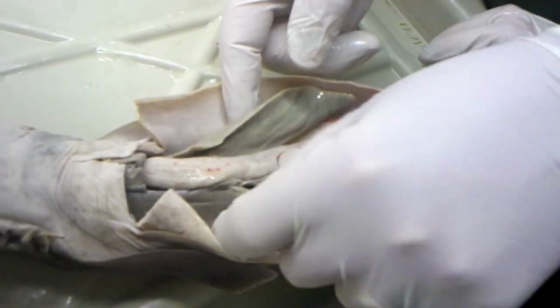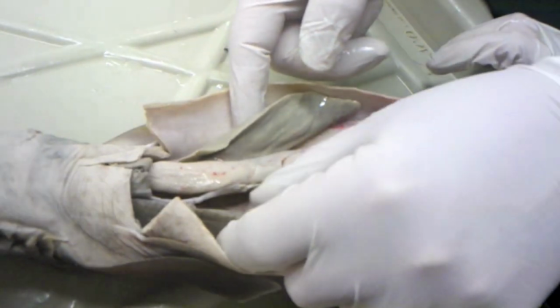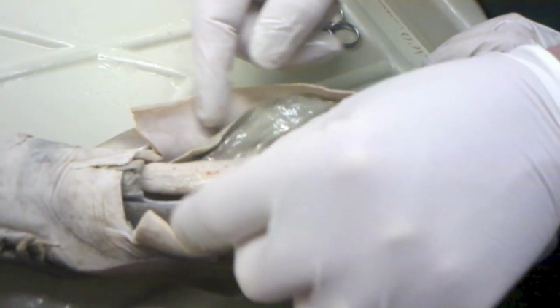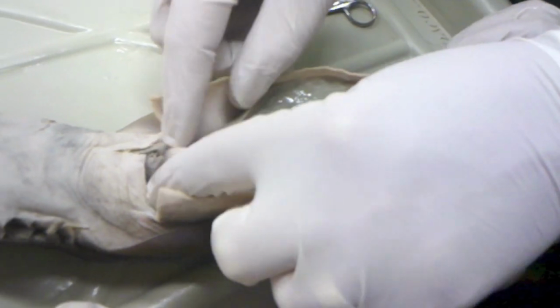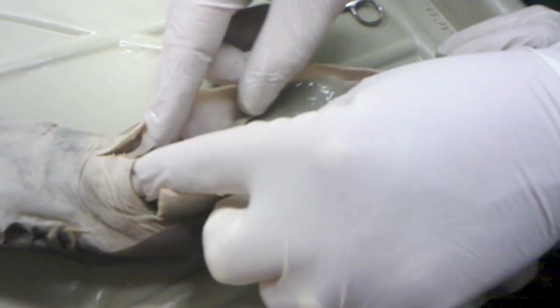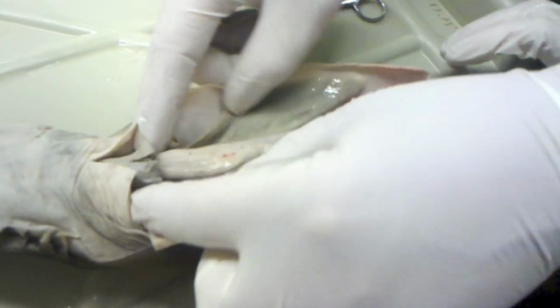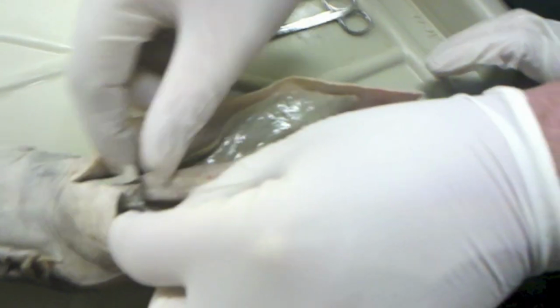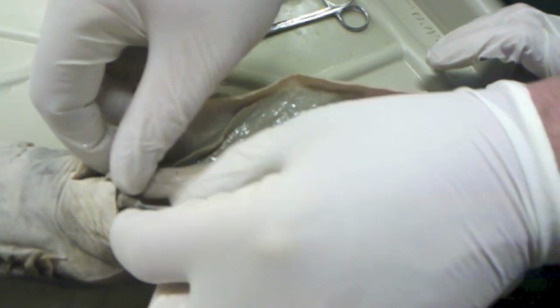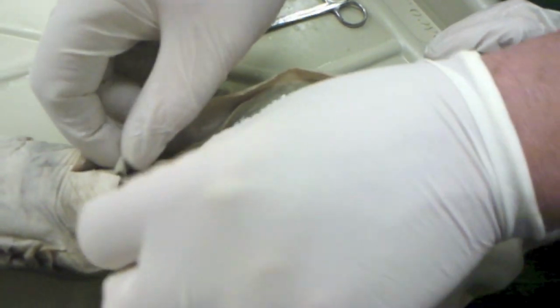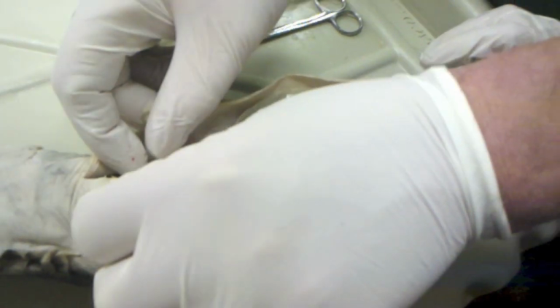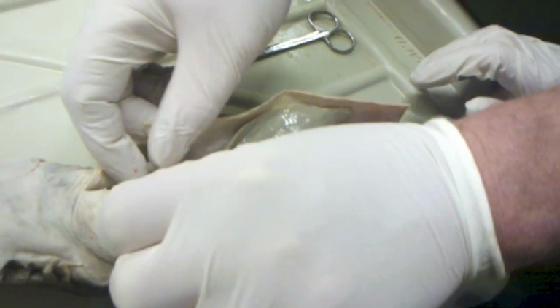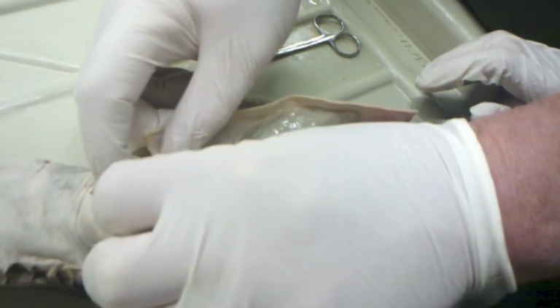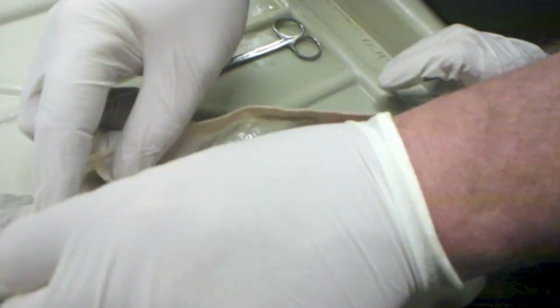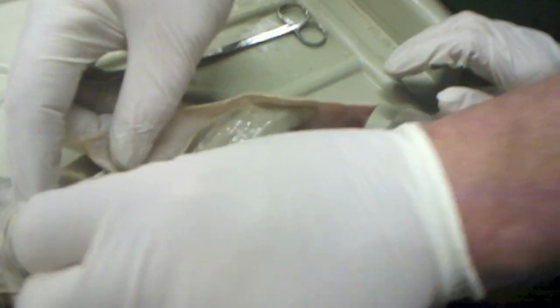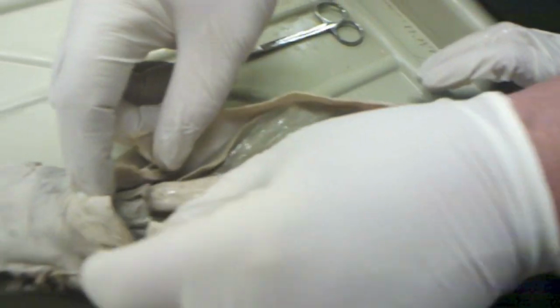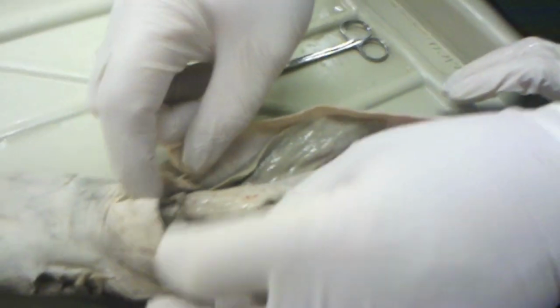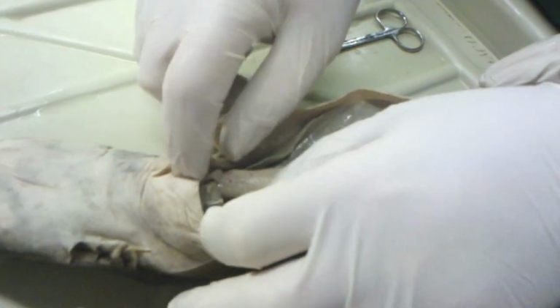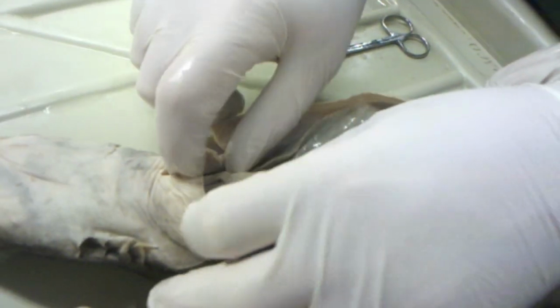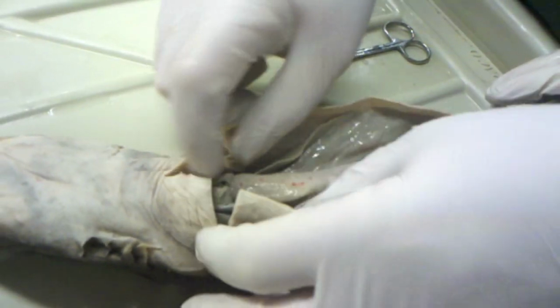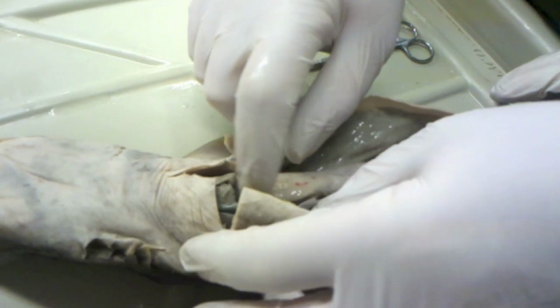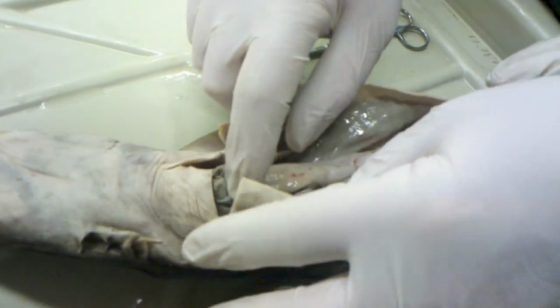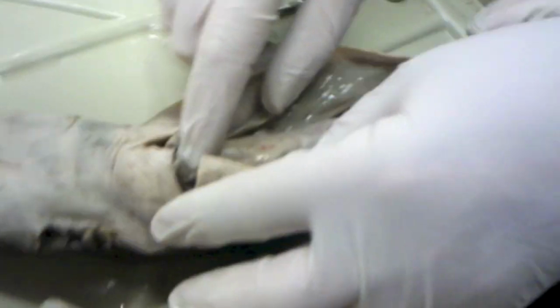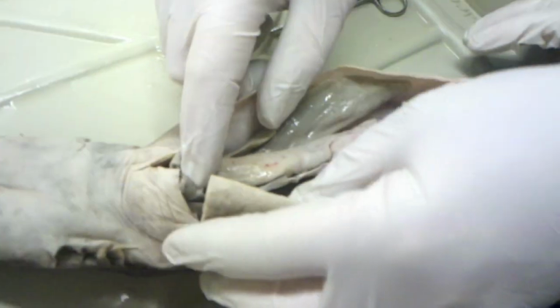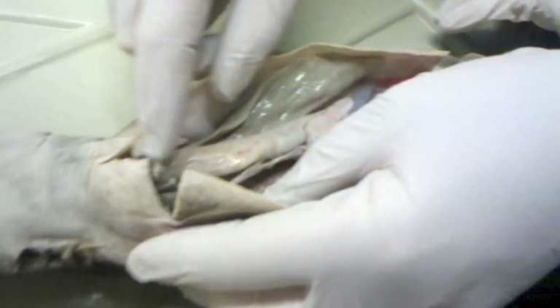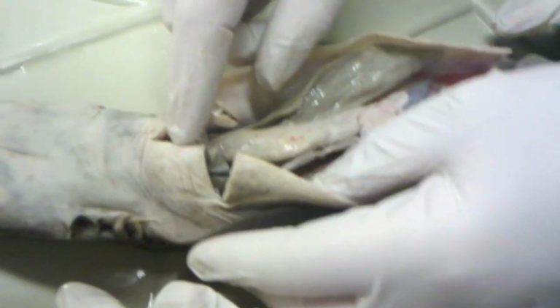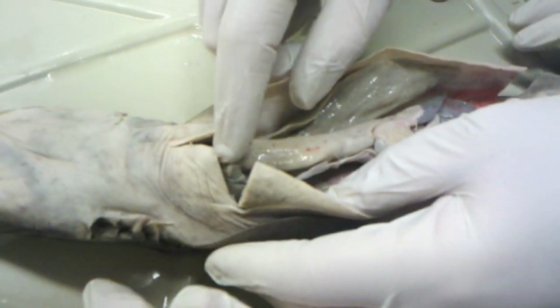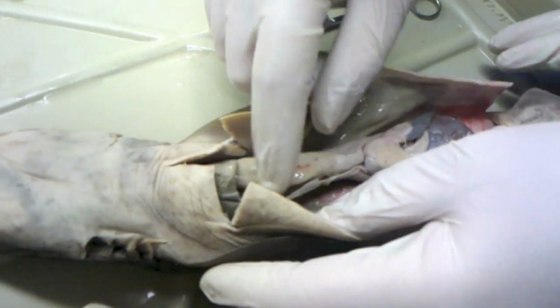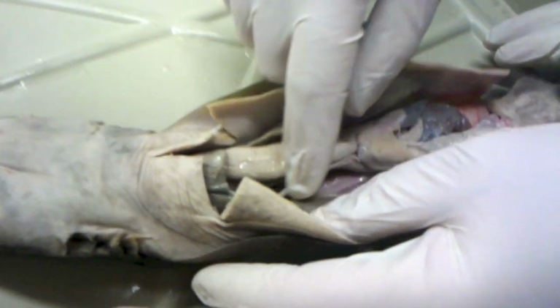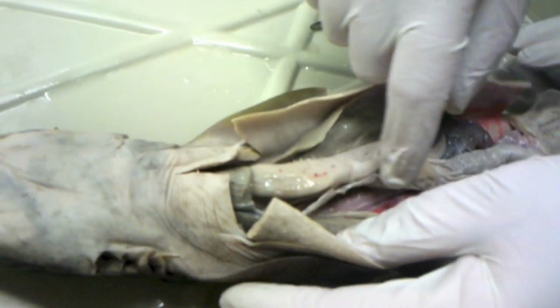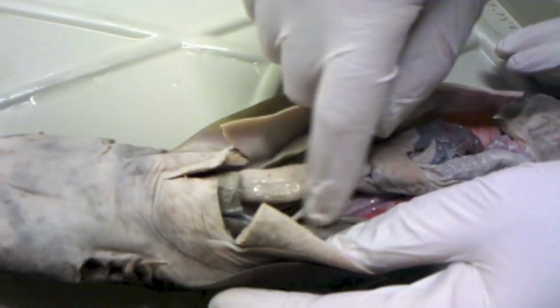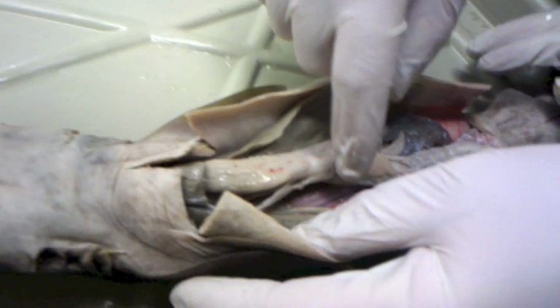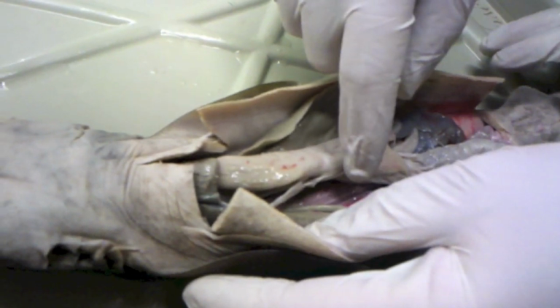Well, the liver is so big, but you've got your liver, and then coming off of this is your bile duct — slightly mutilated bile duct — or gallbladder. This is the bile duct coming through here.